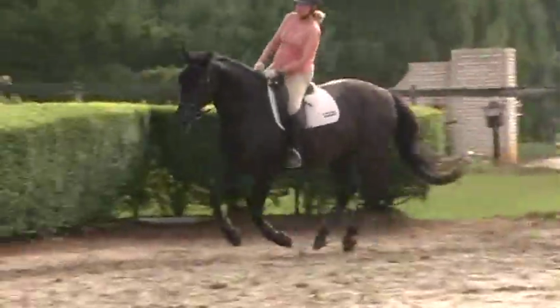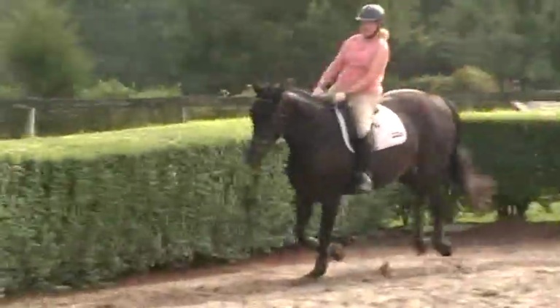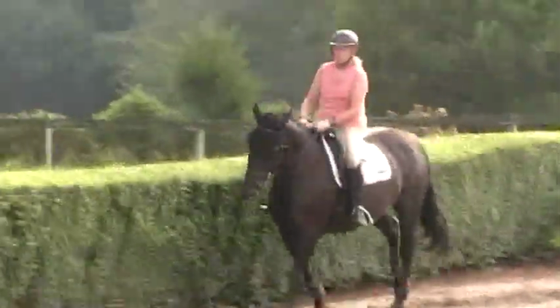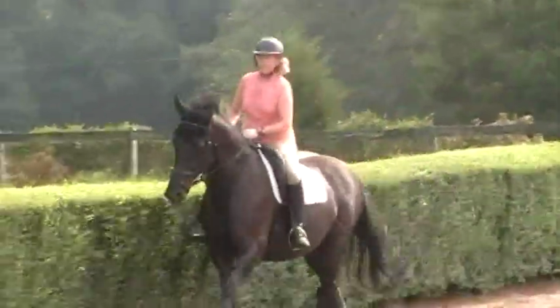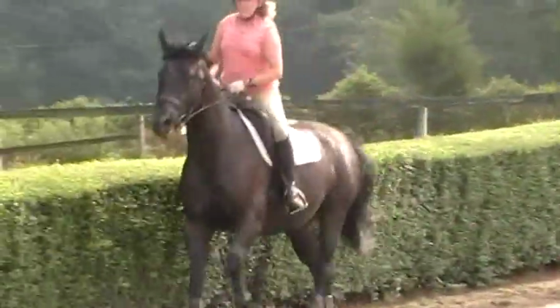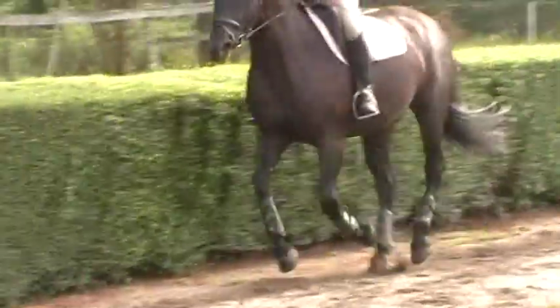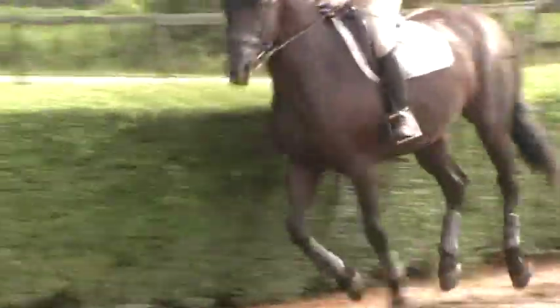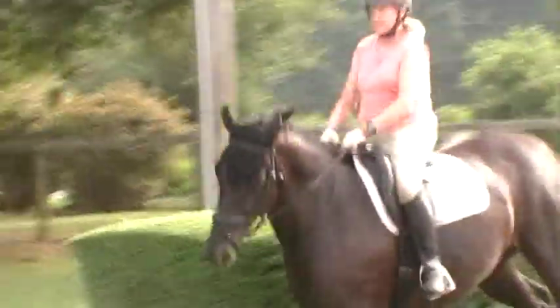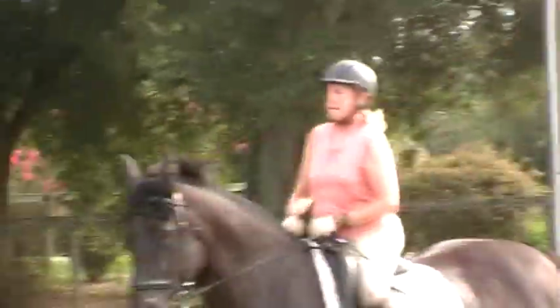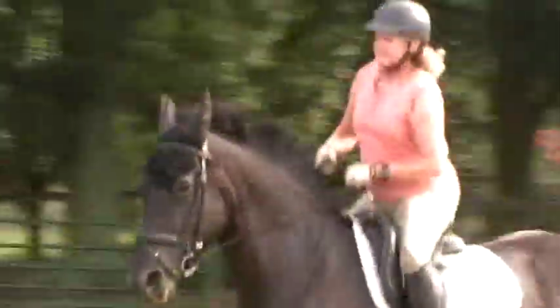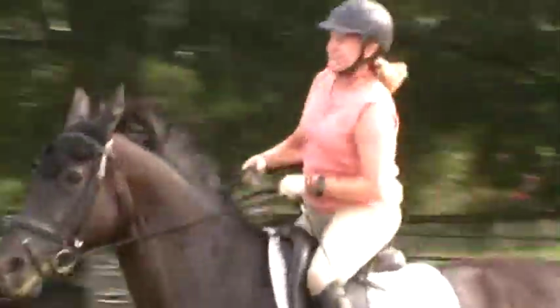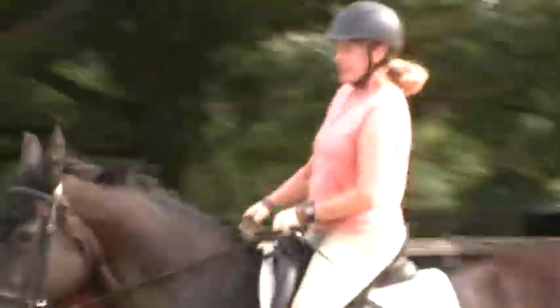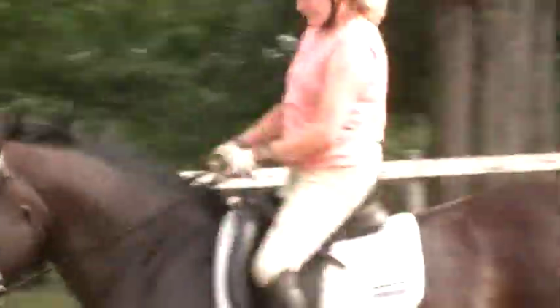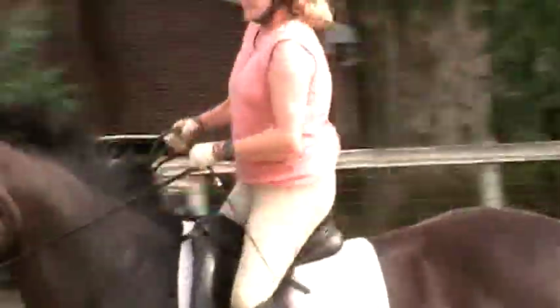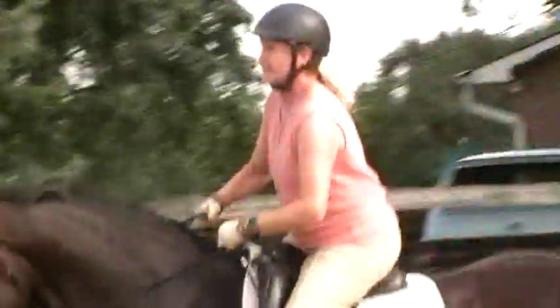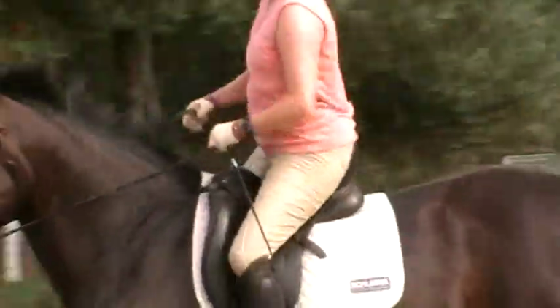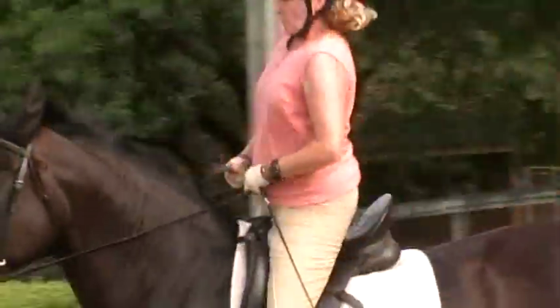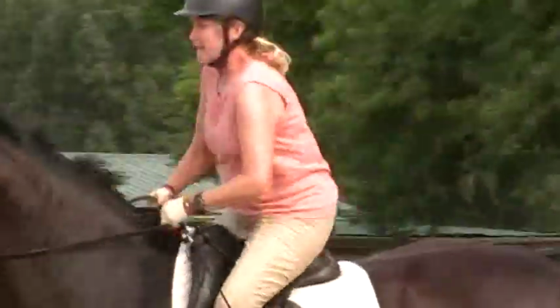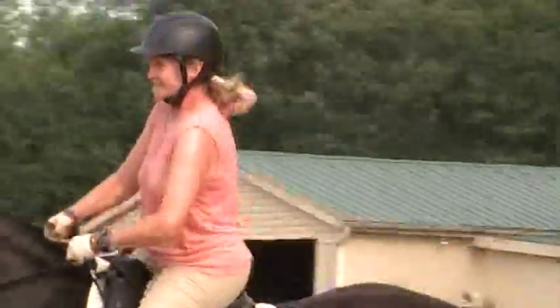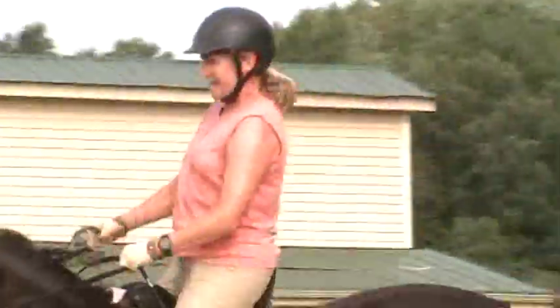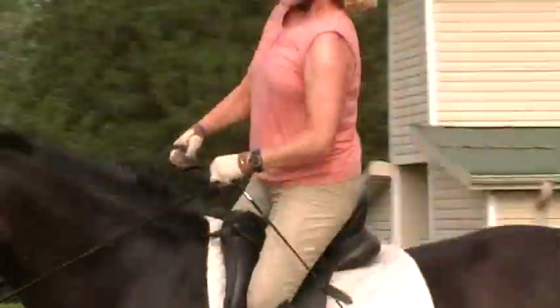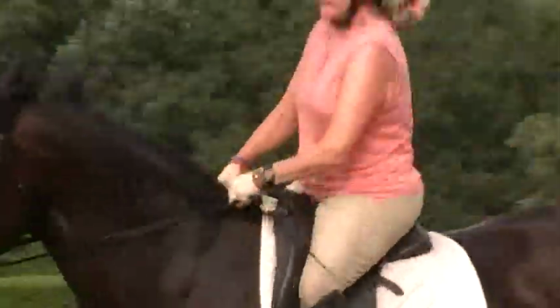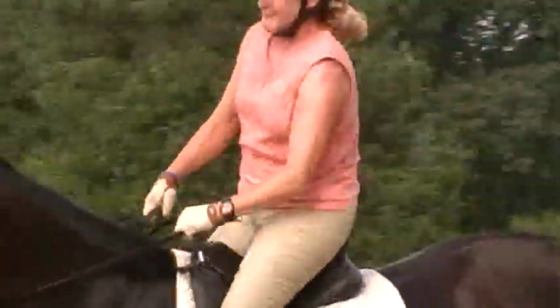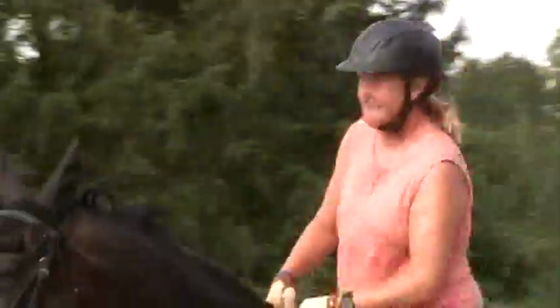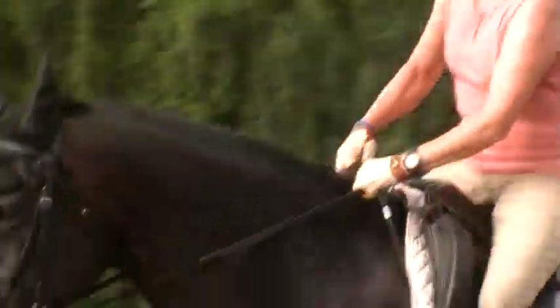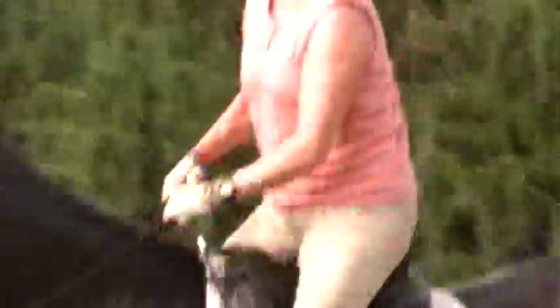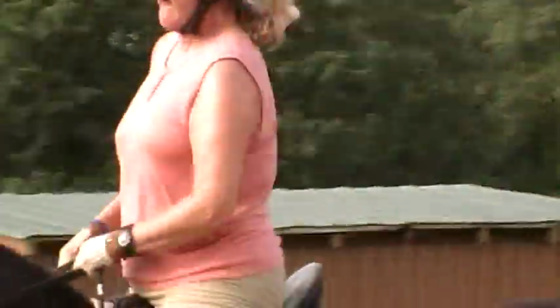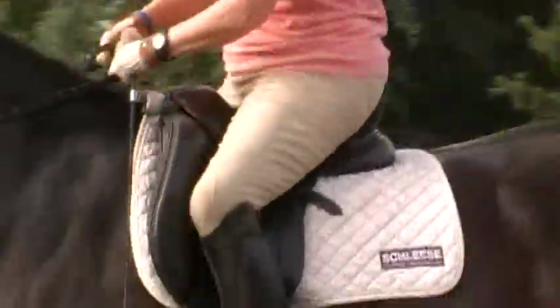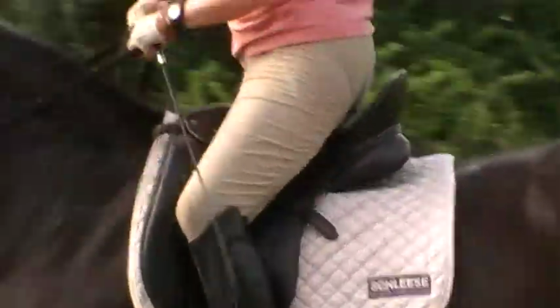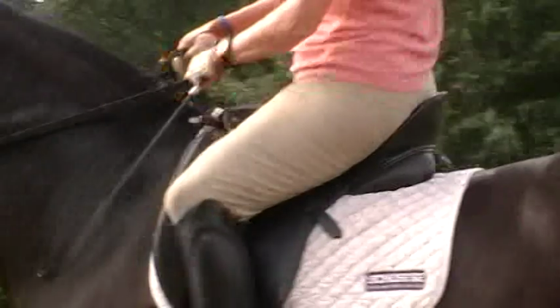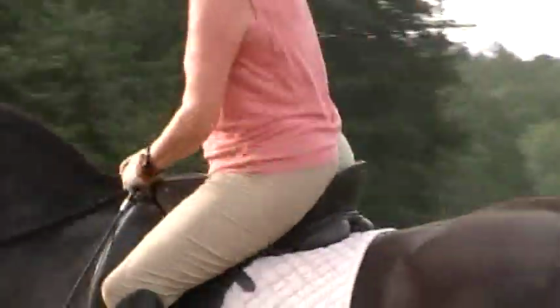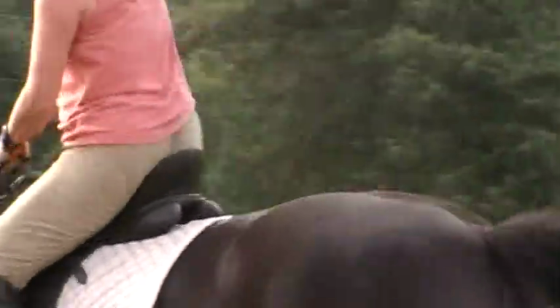Touch the mane. Adjust your seat. Keep touching the mane. I know it's hard because that's your body saying it wants to bring your hands up. Do you feel it? You're doing great. This is a big change.